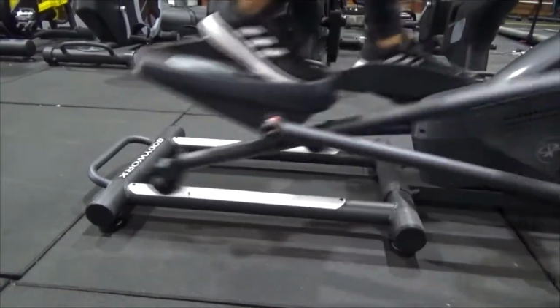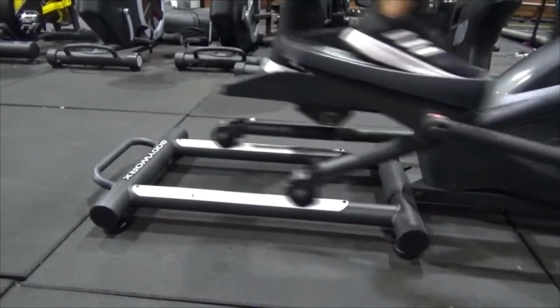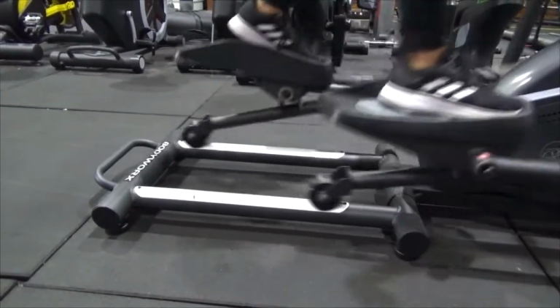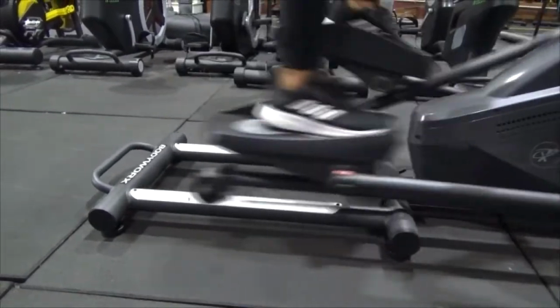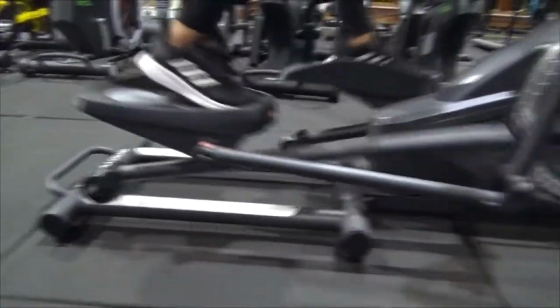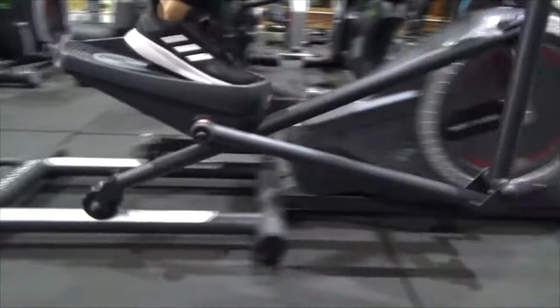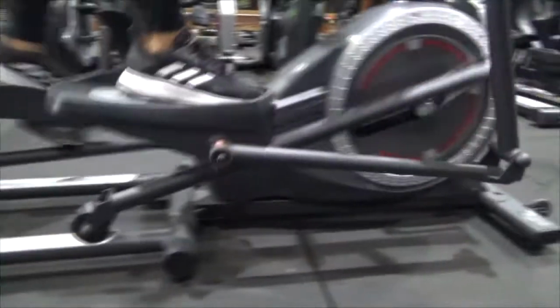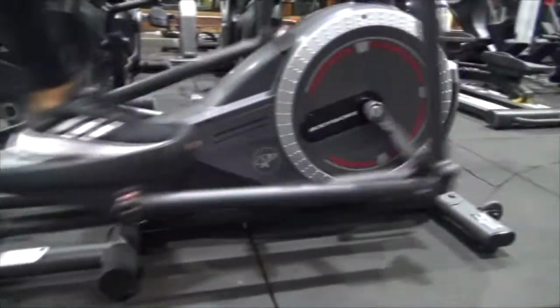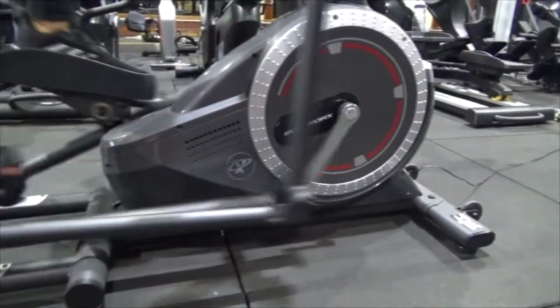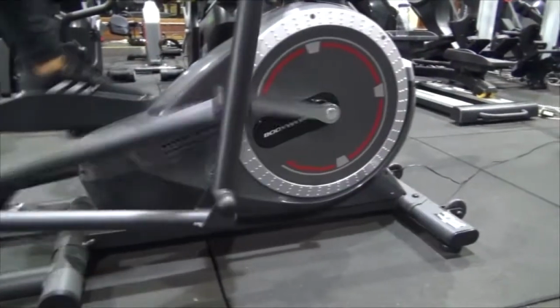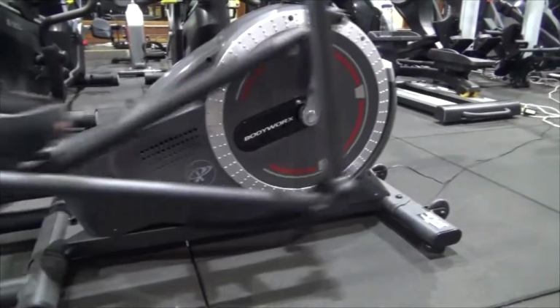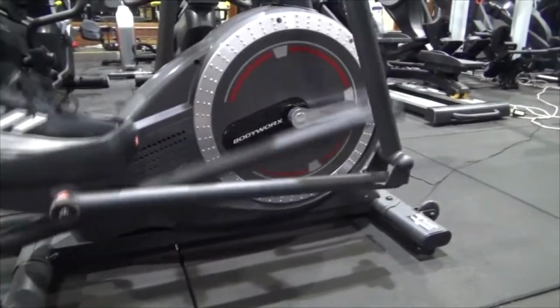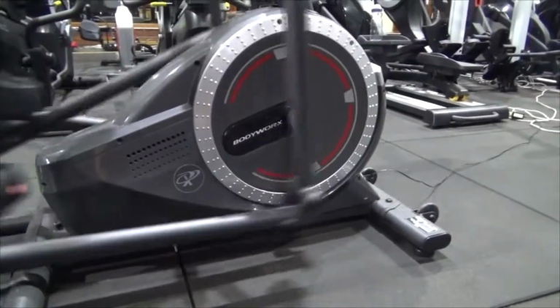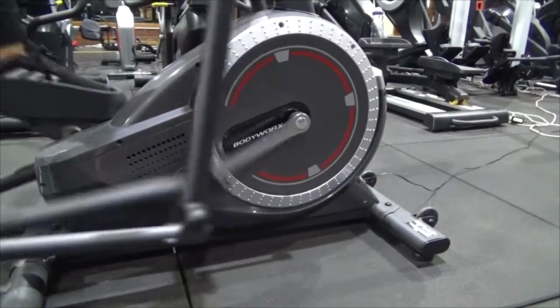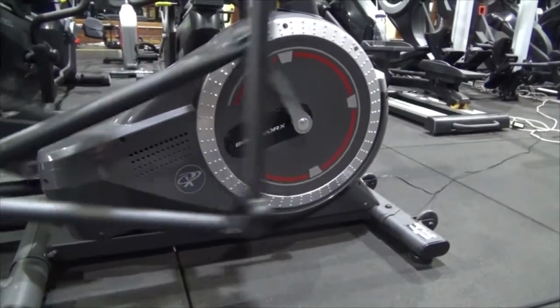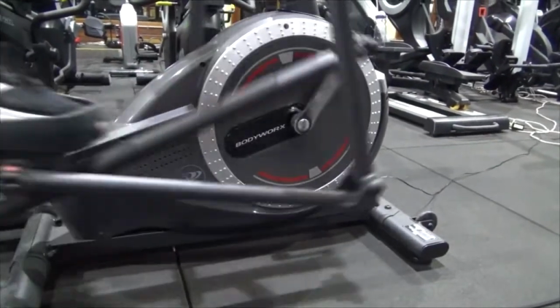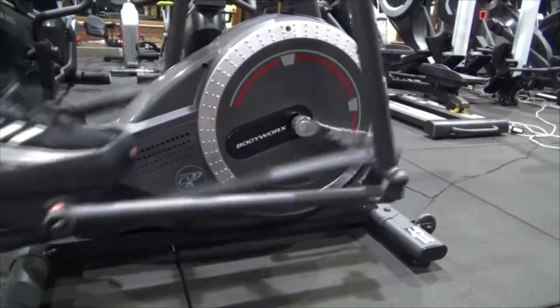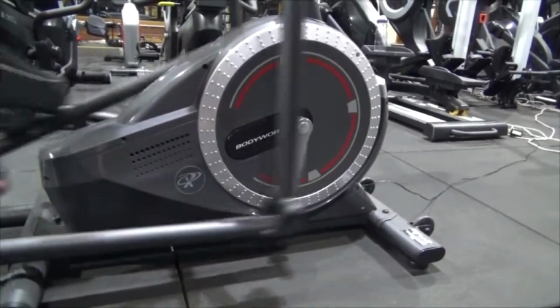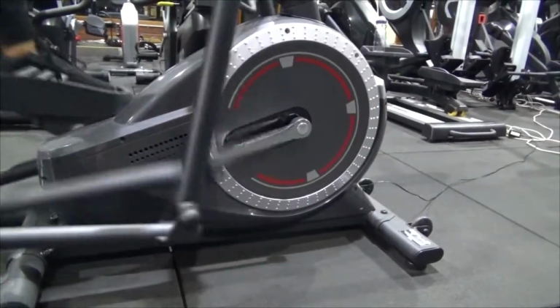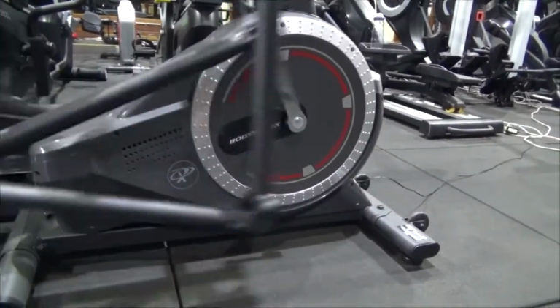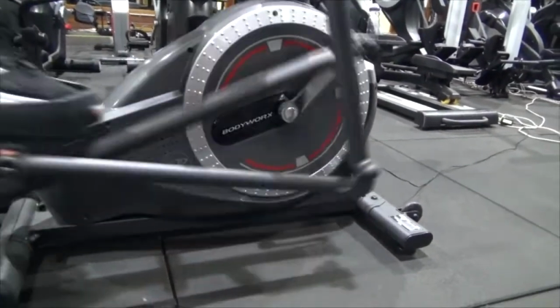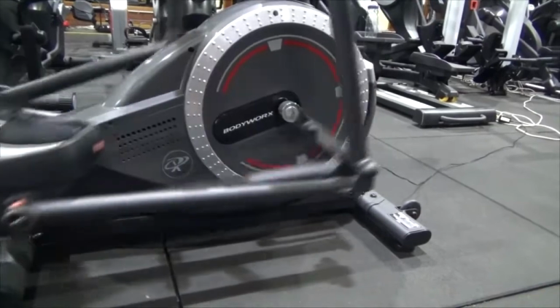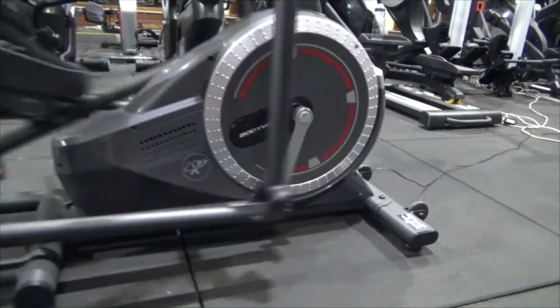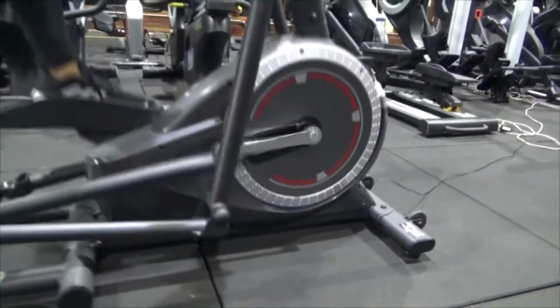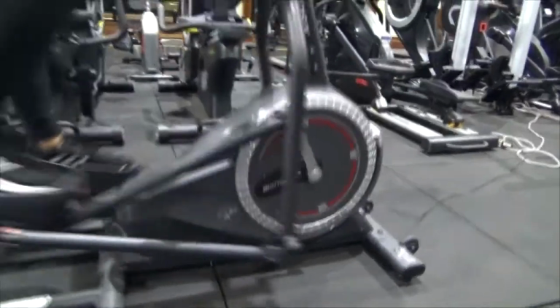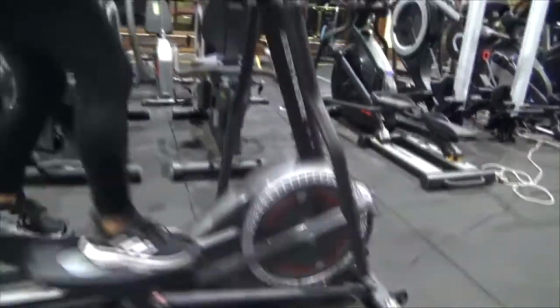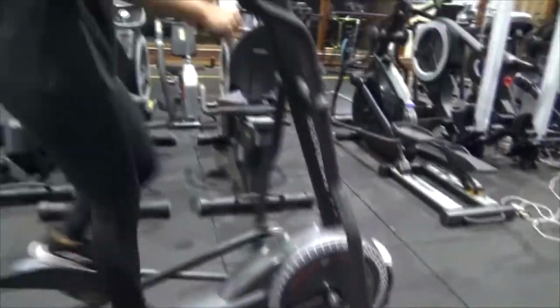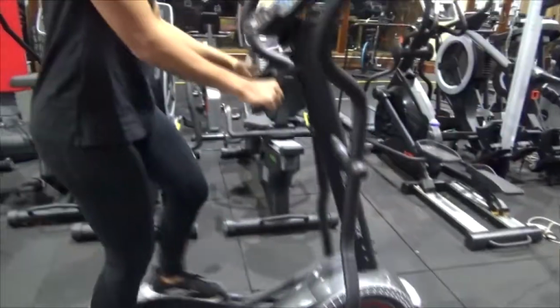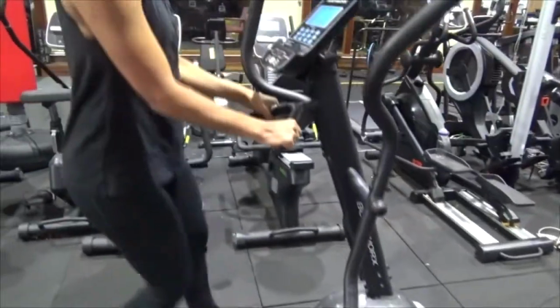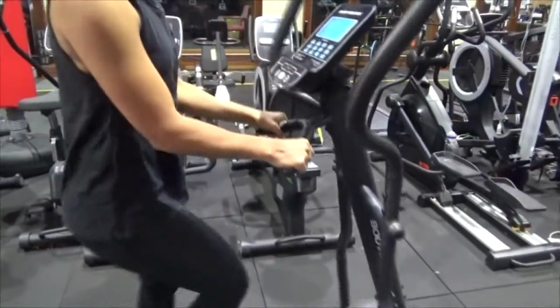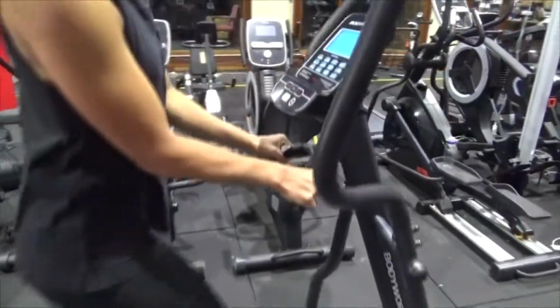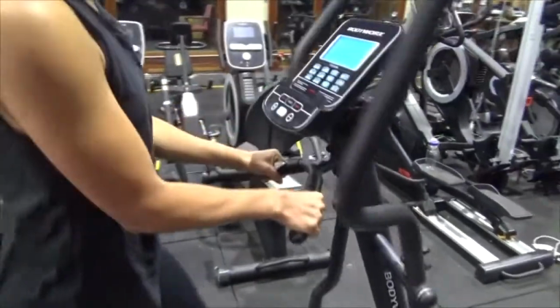You can also see the grab handle at the back there, so you can lift it up and take it away. It's got what's called a three-piece crank at the front, which gives it longevity and fewer parts to break down.